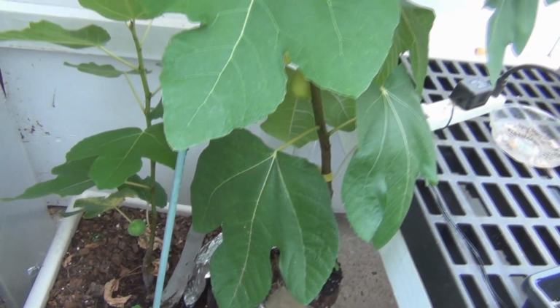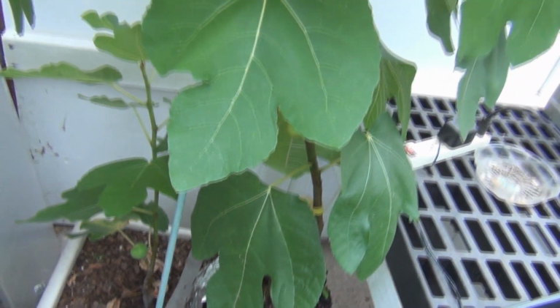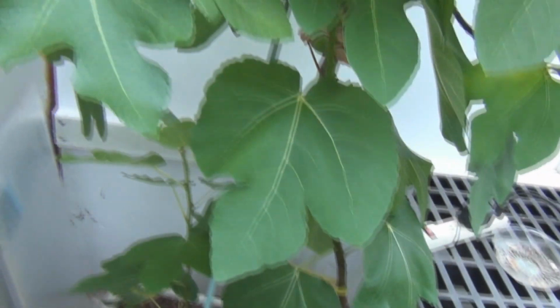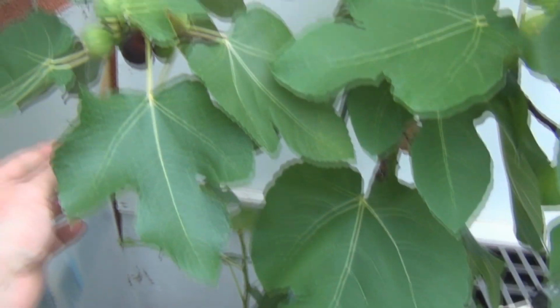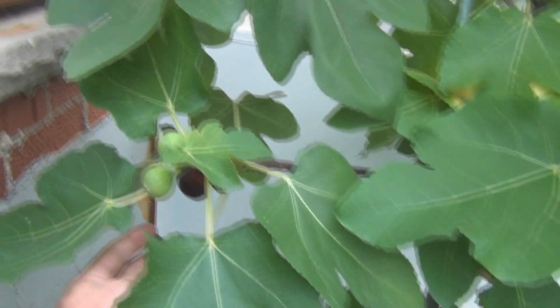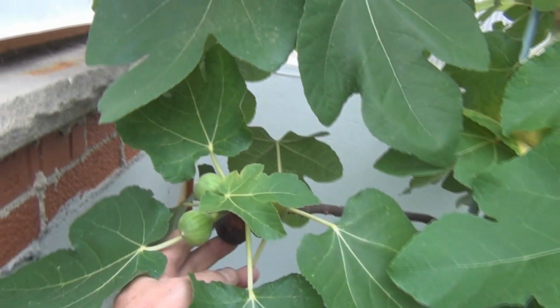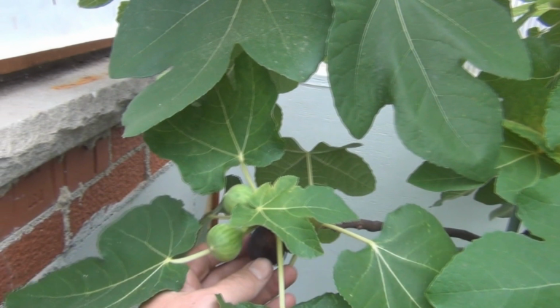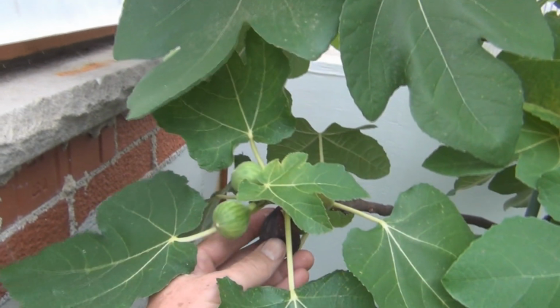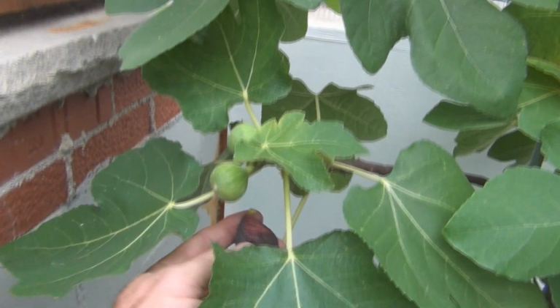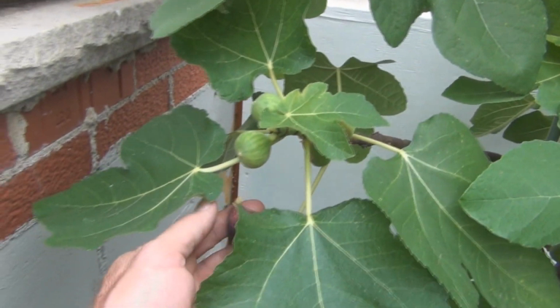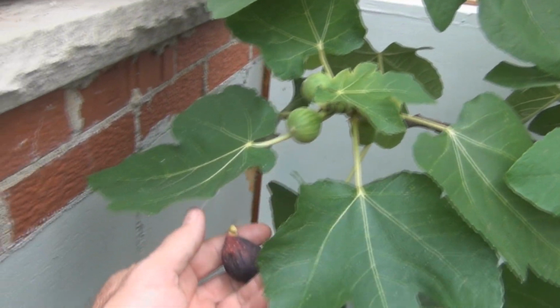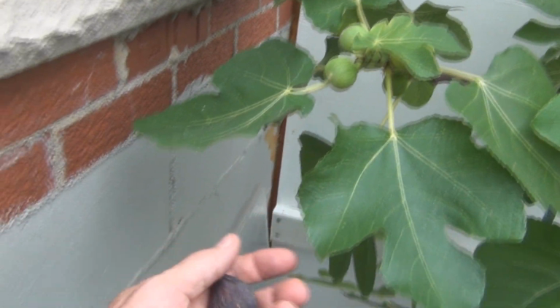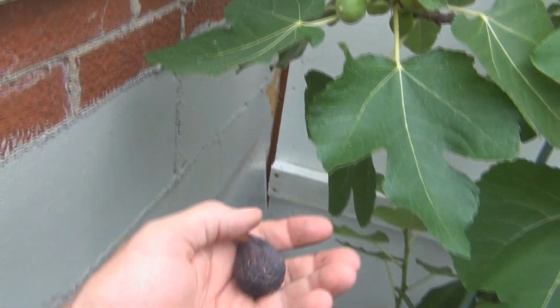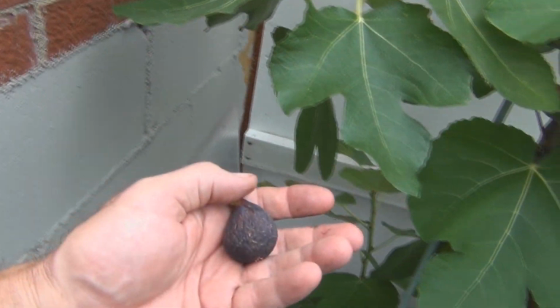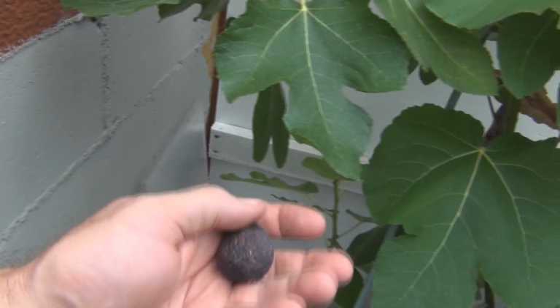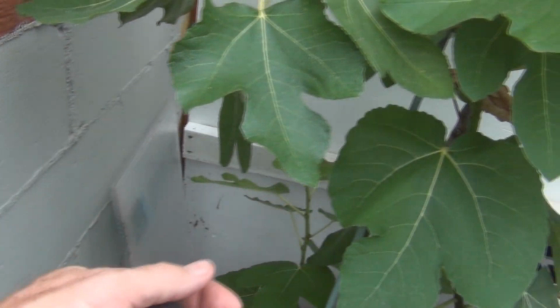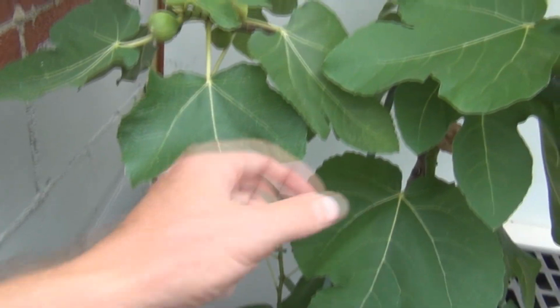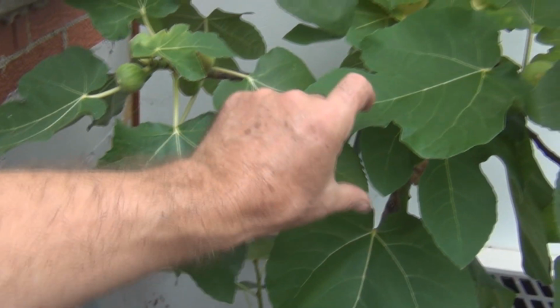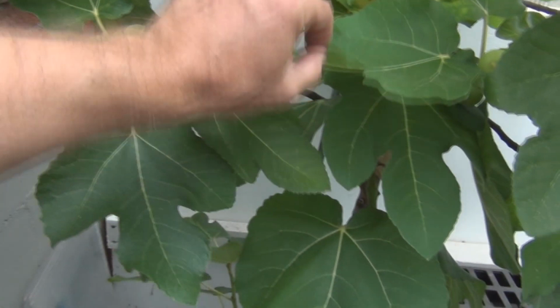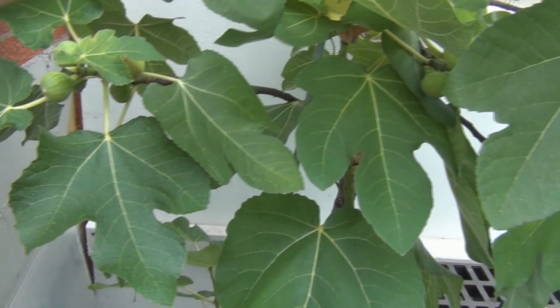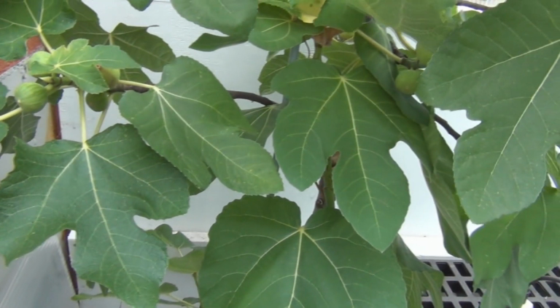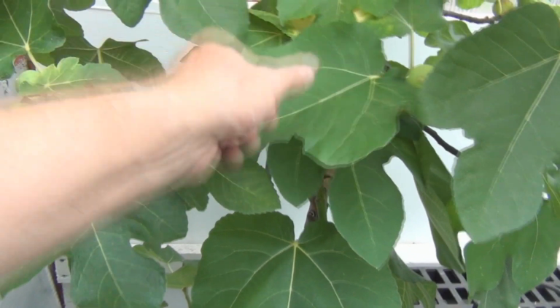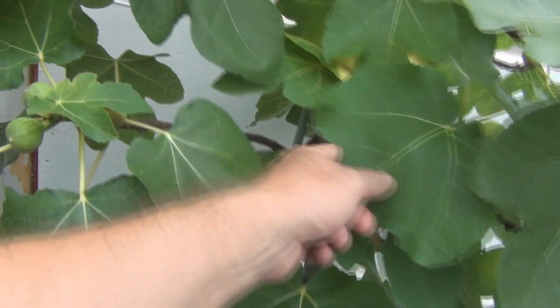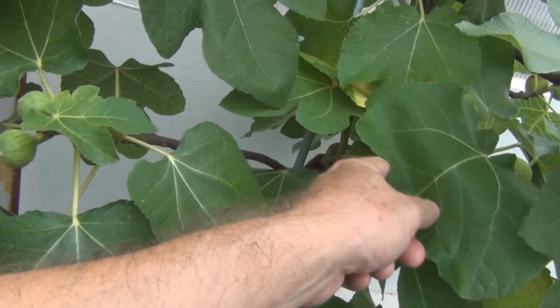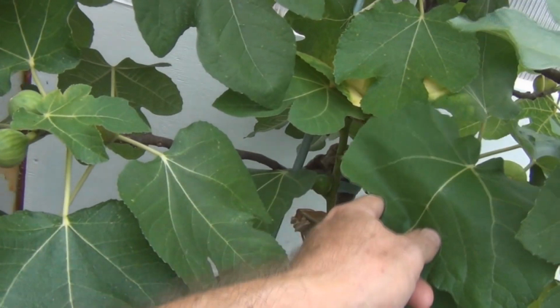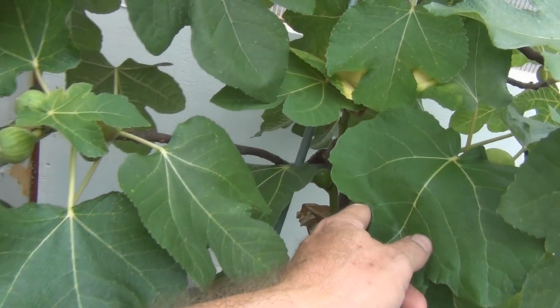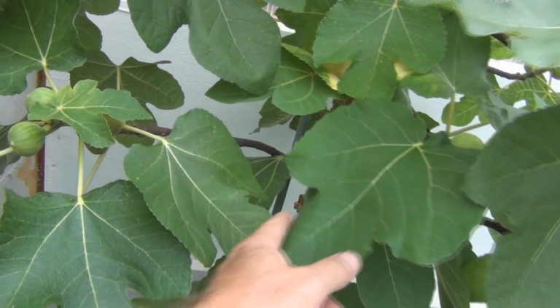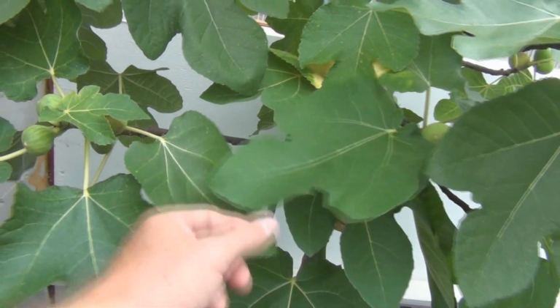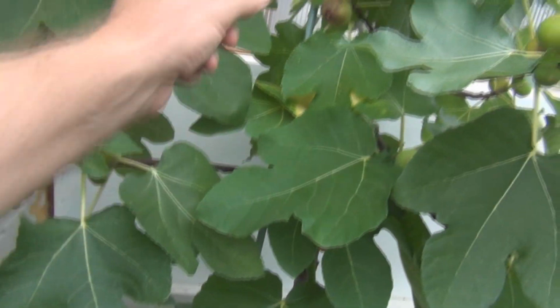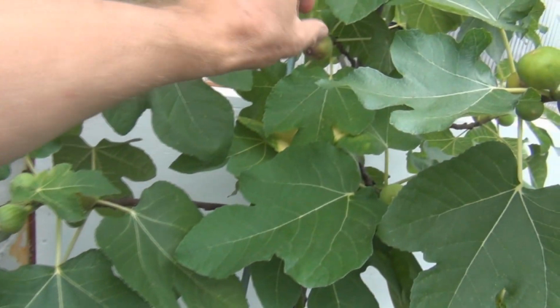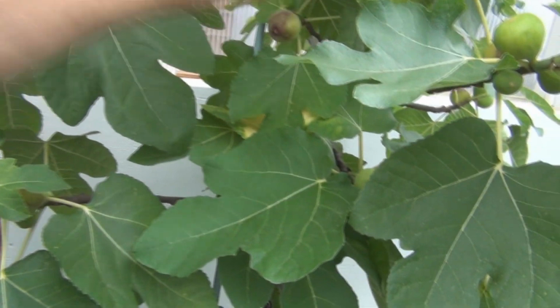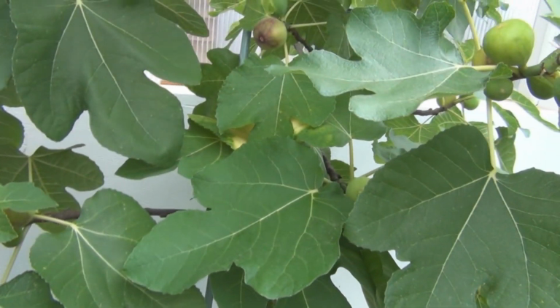This is New England Gardening. Oh - good thing I moved it, I just found a fig that fell off, but I'll leave that off camera. This is New England Gardening - thanks for watching.